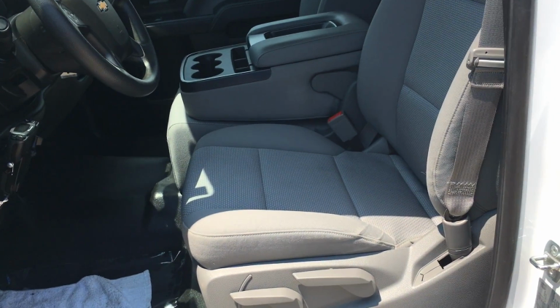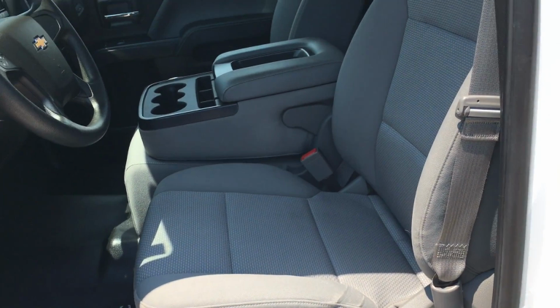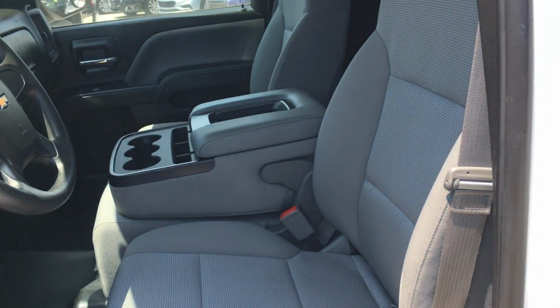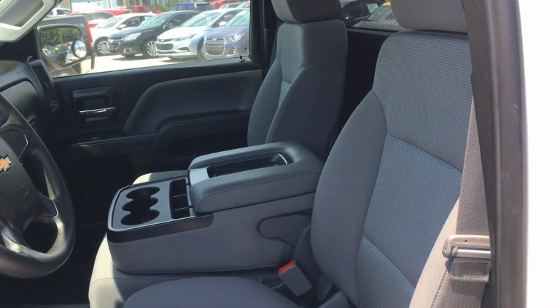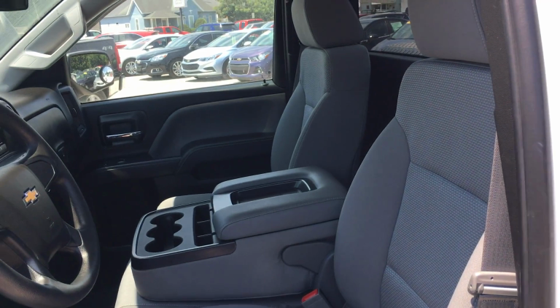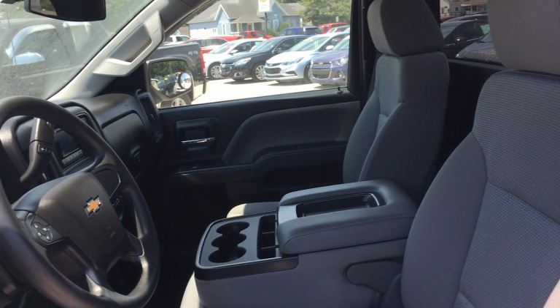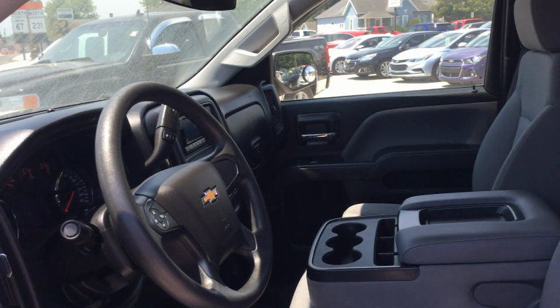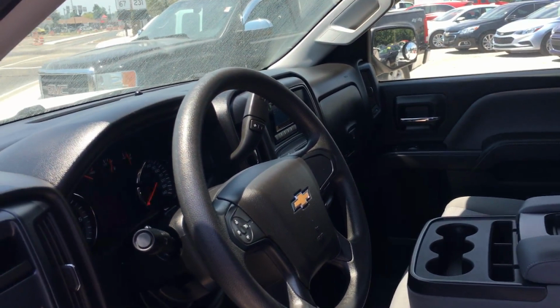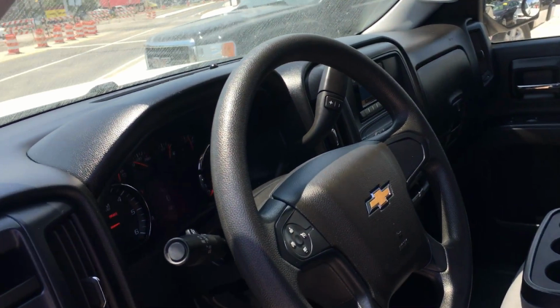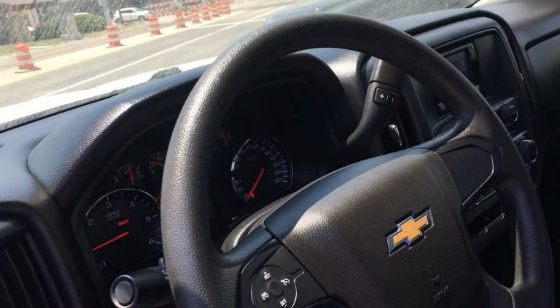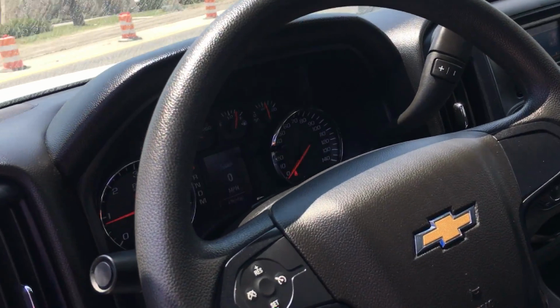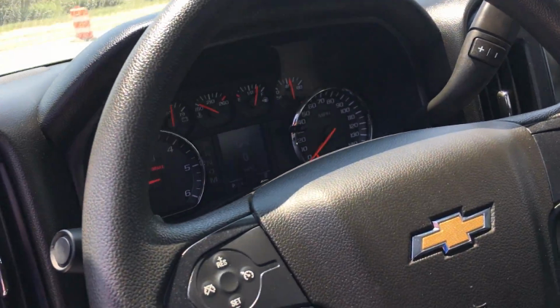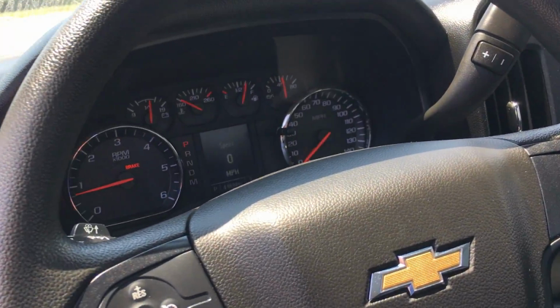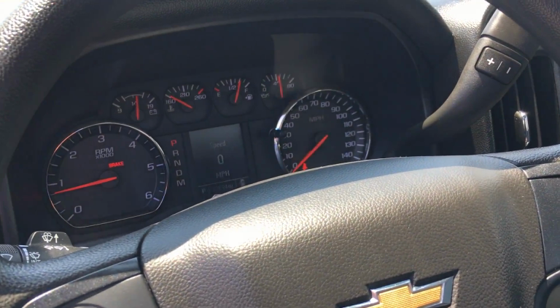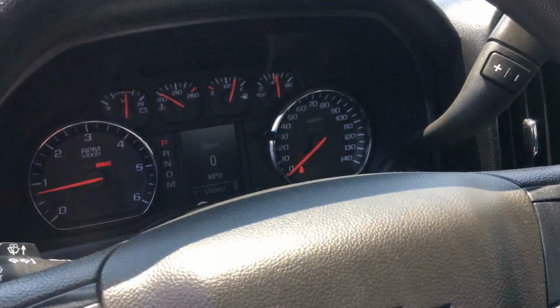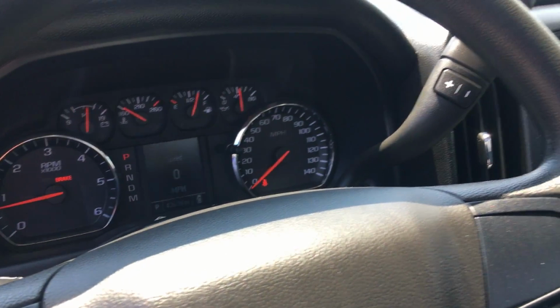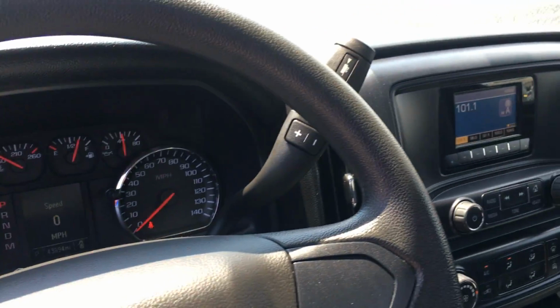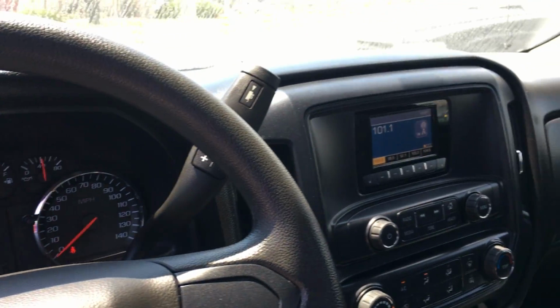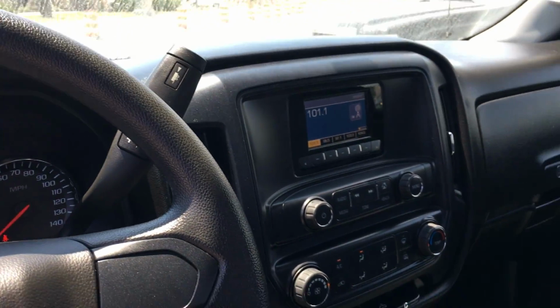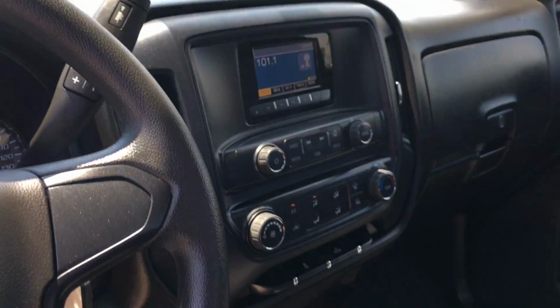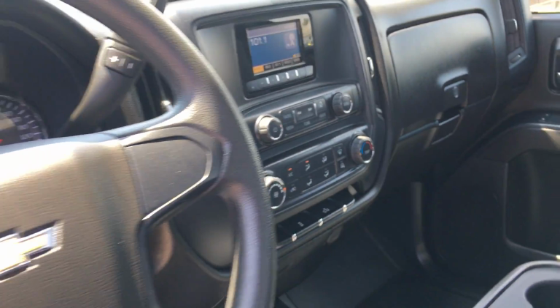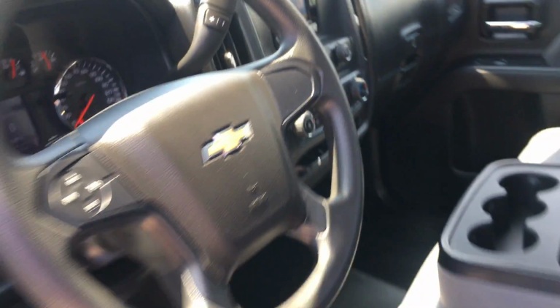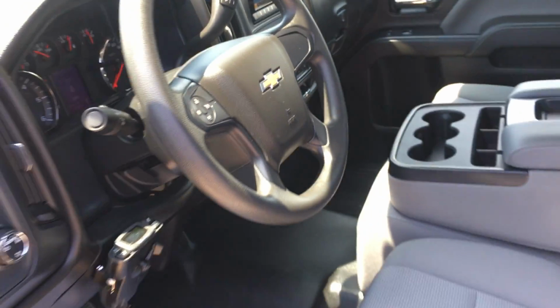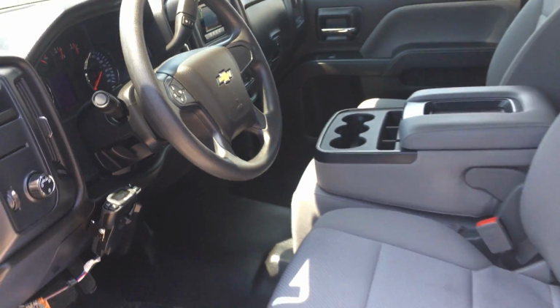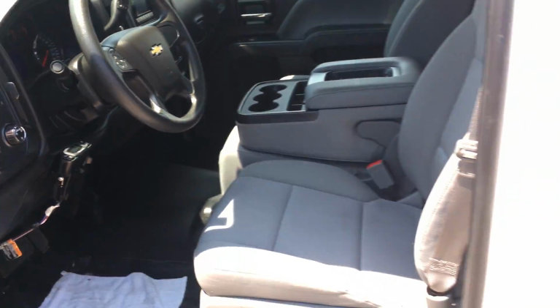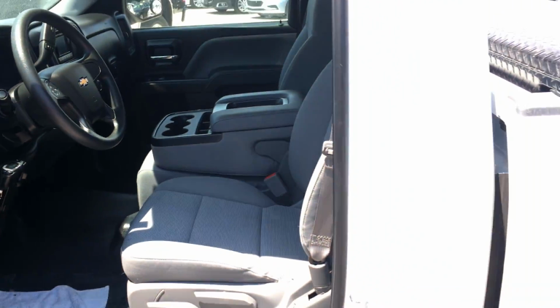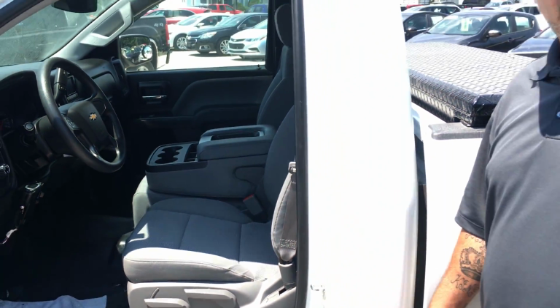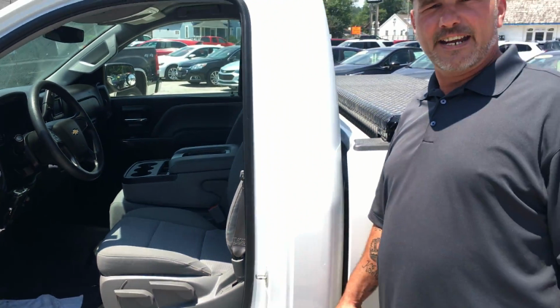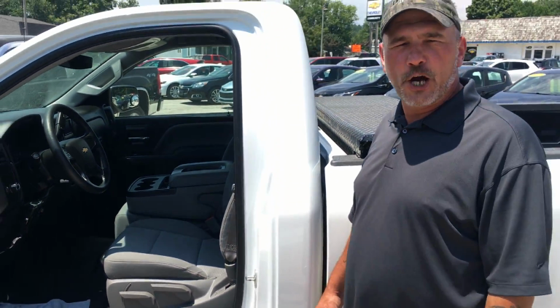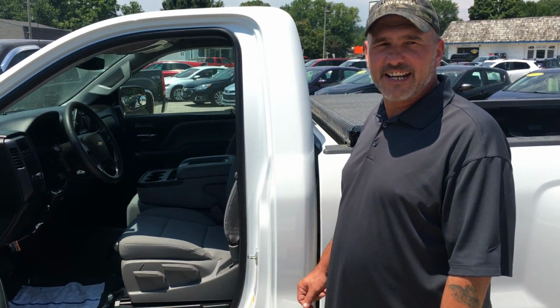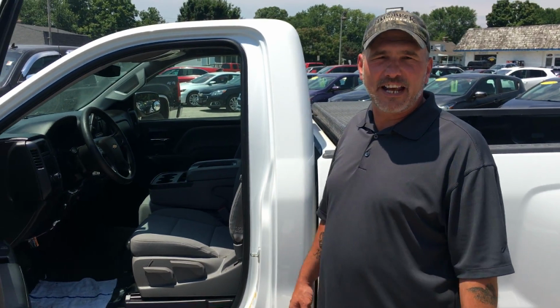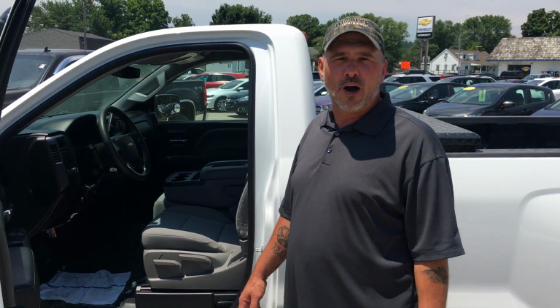Clean interior, tow package — pretty much everything you're looking for. That way you can actually see the miles on it. It's got tow package, everything that you want.